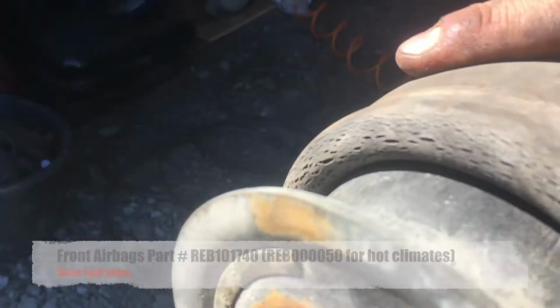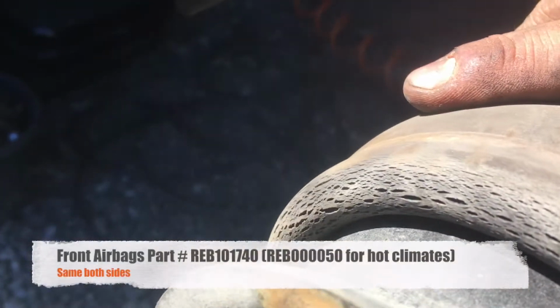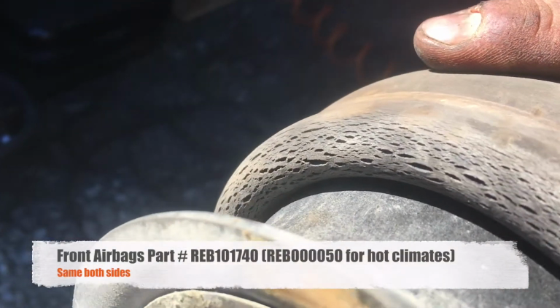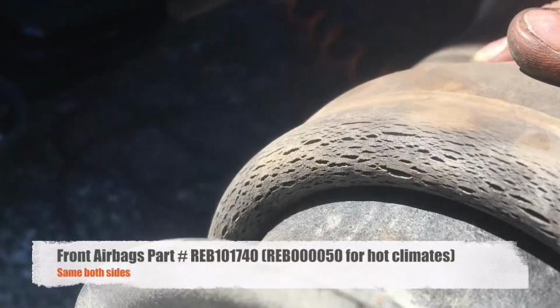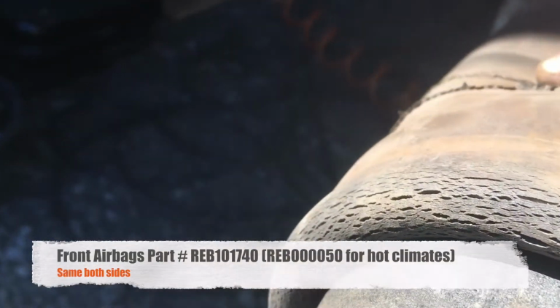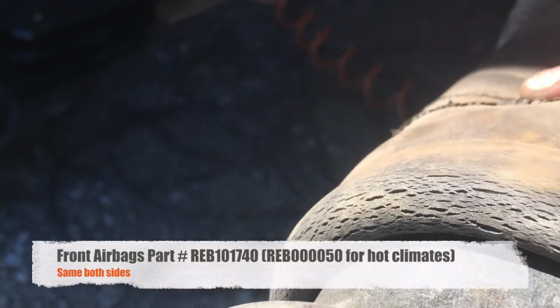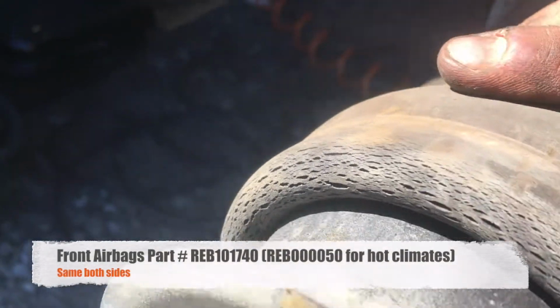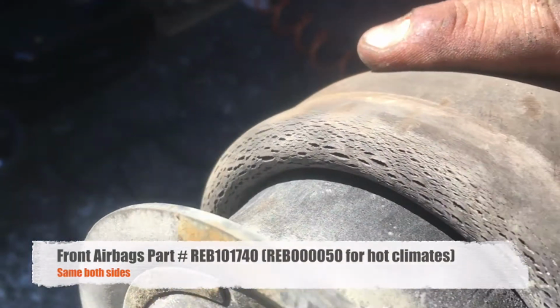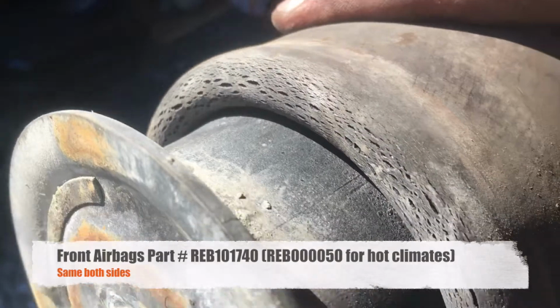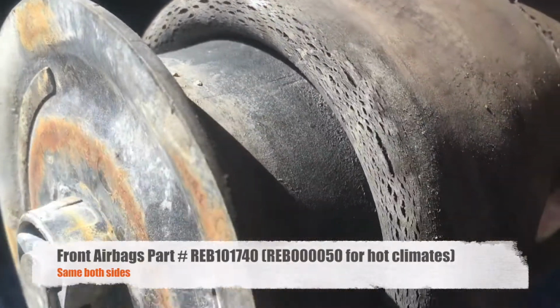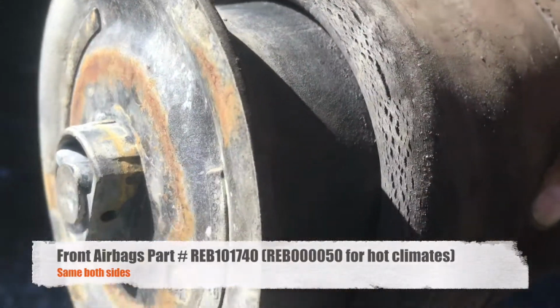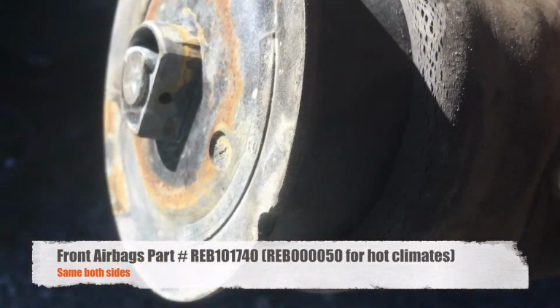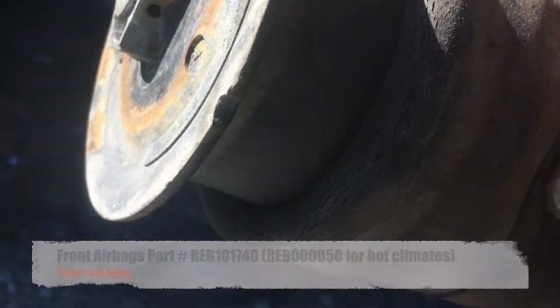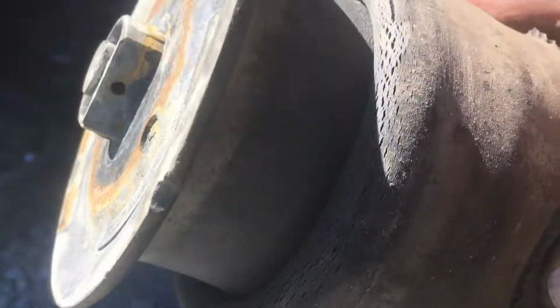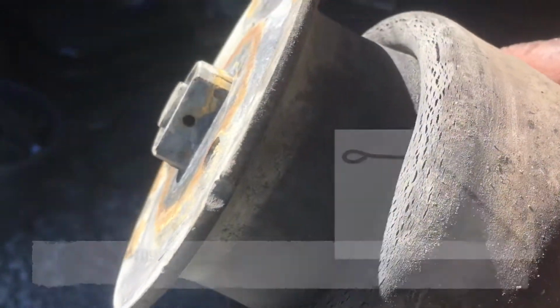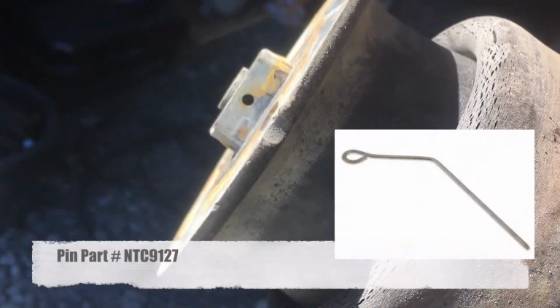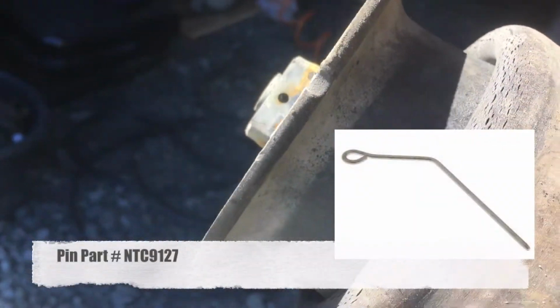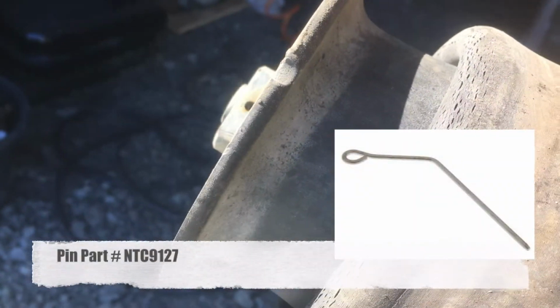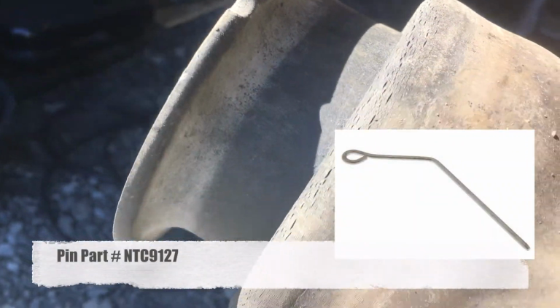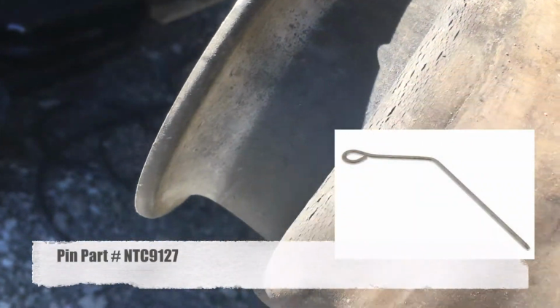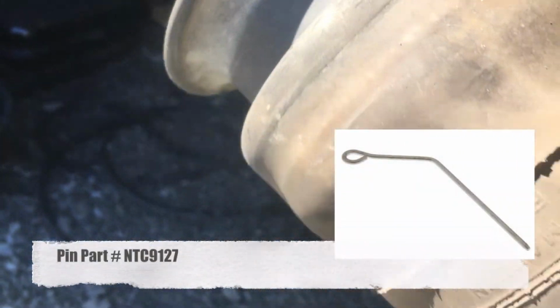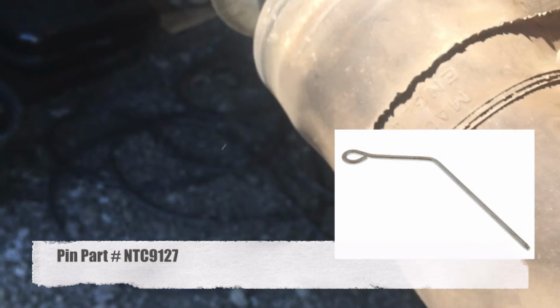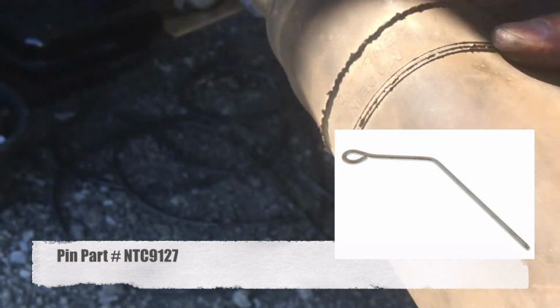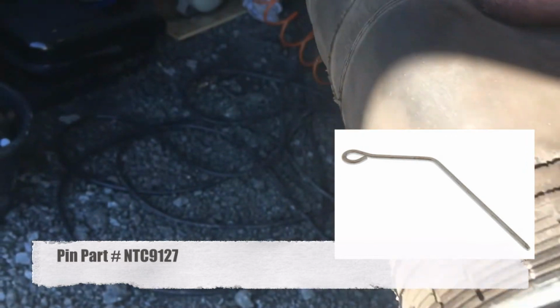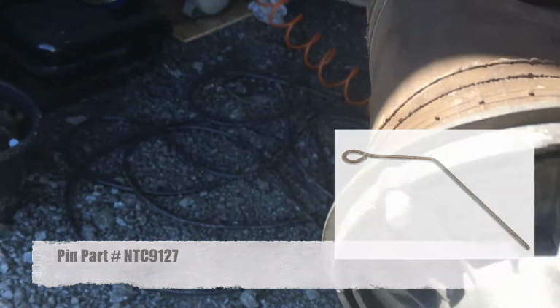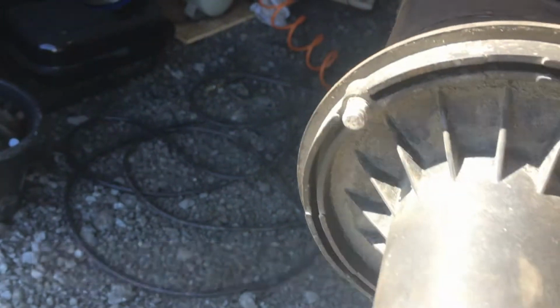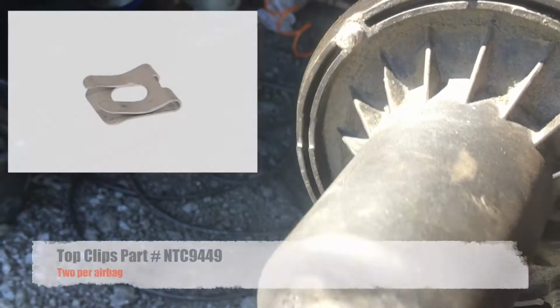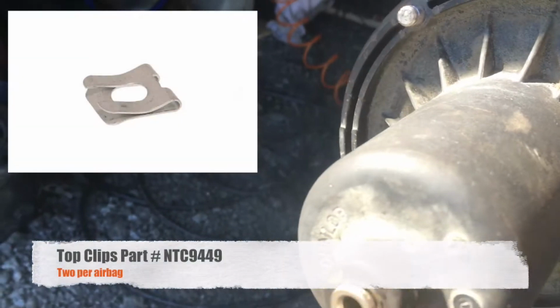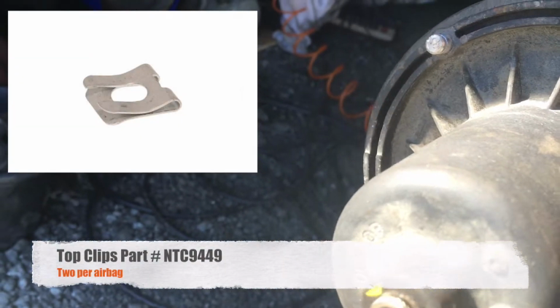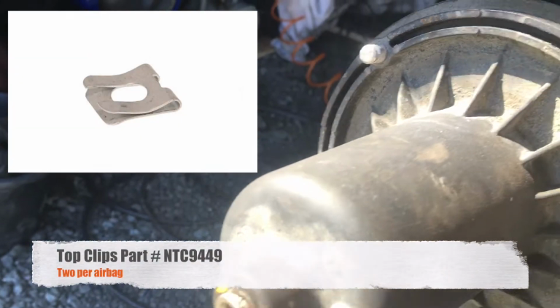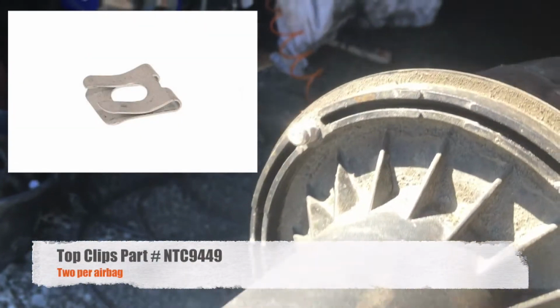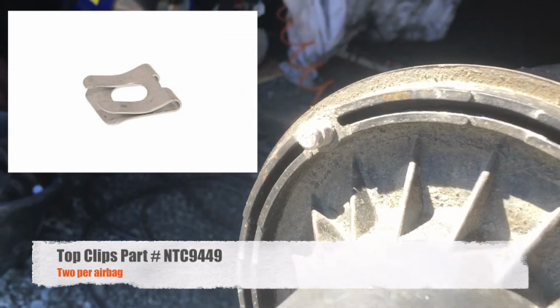Here you can see the old airbag. It's really starting to crack on the bottom, so it was starting to leak. And there's the hole for the clip. Here are the two clips on the top that hold it to the chassis.